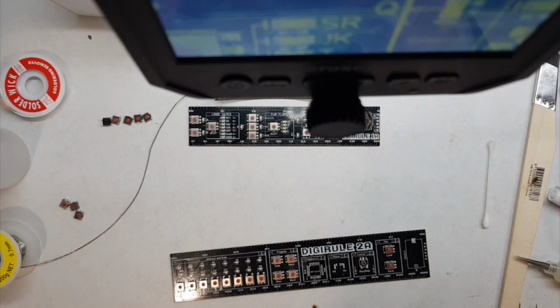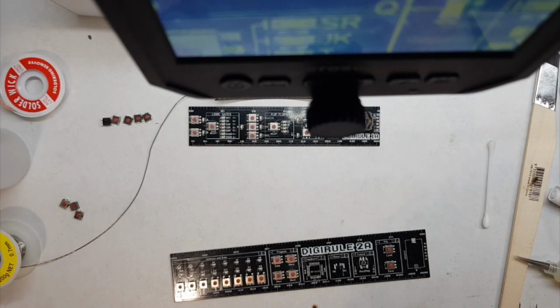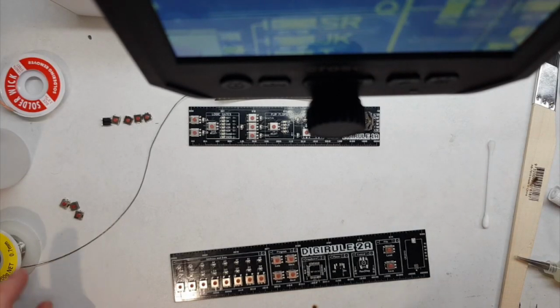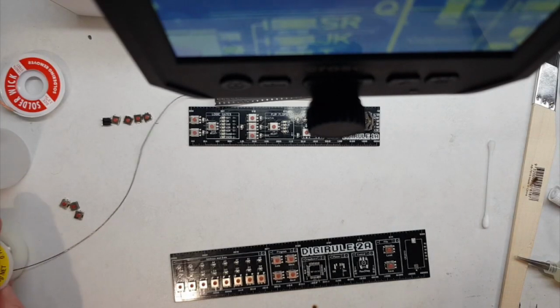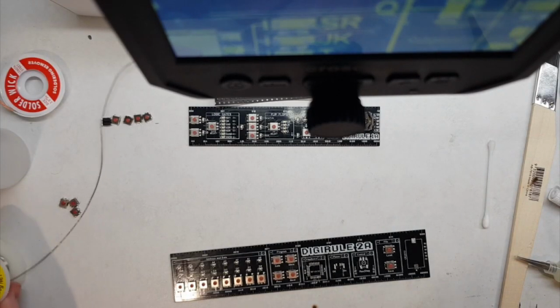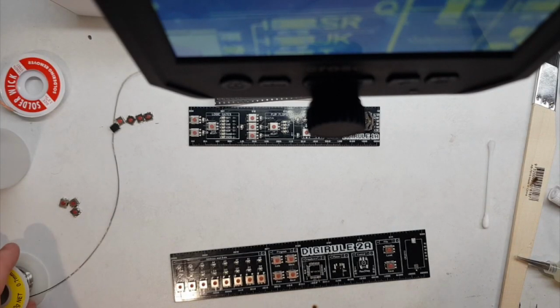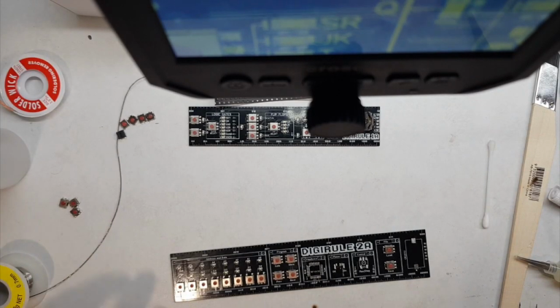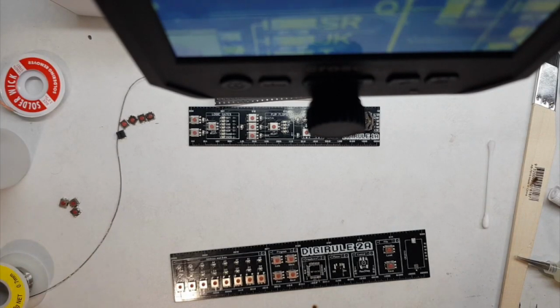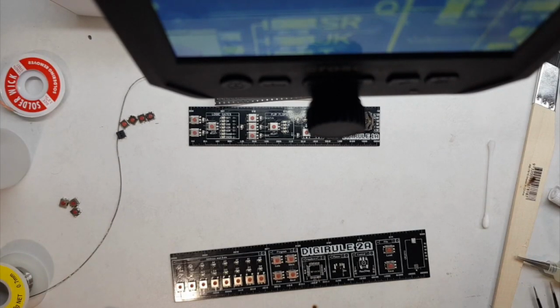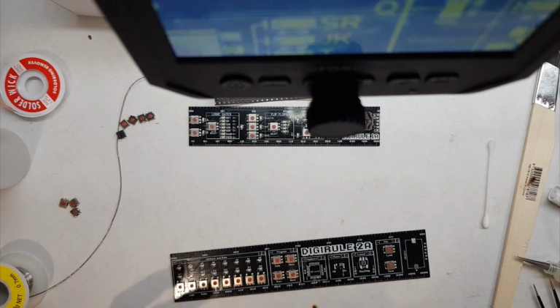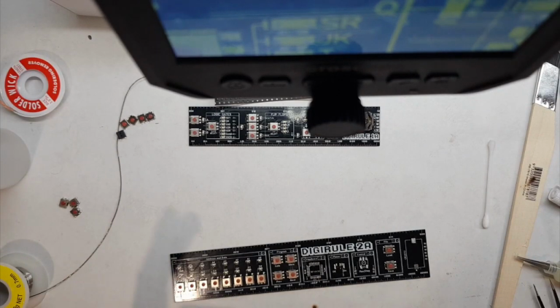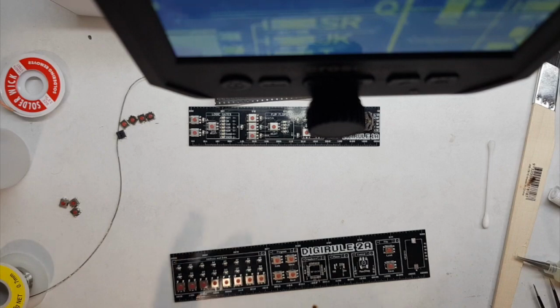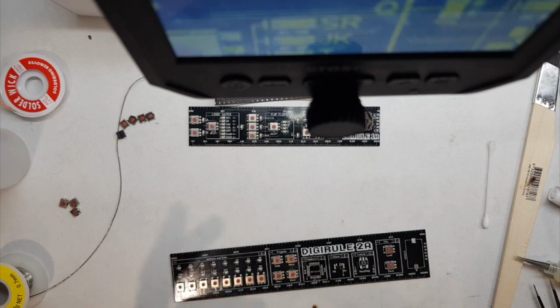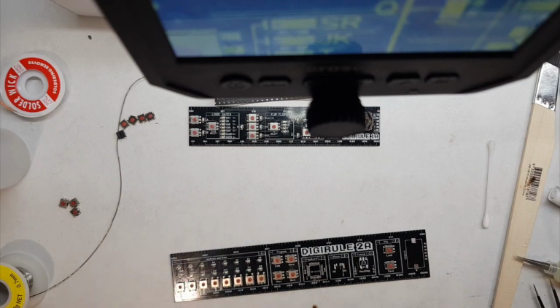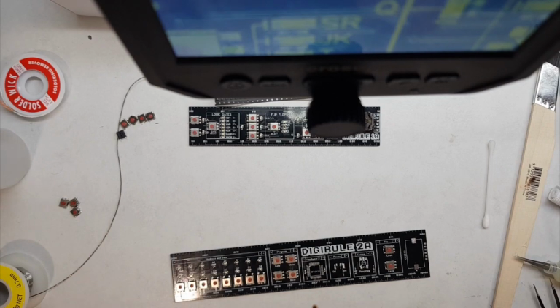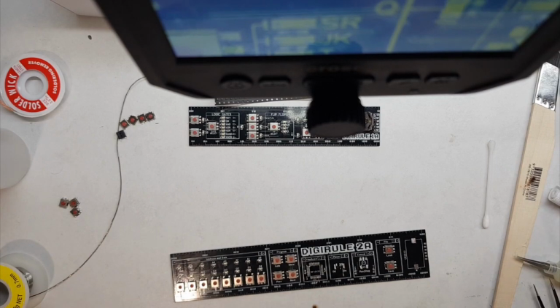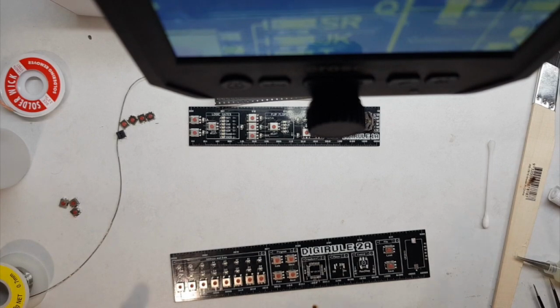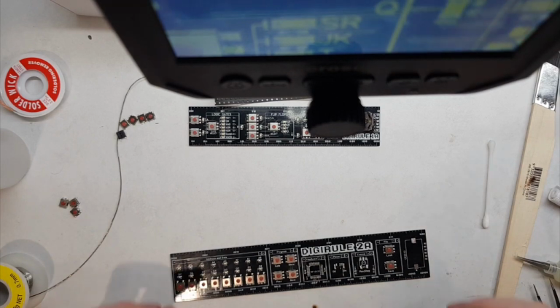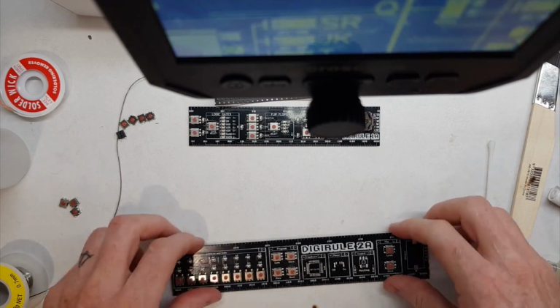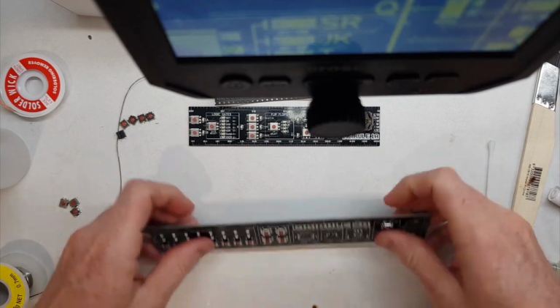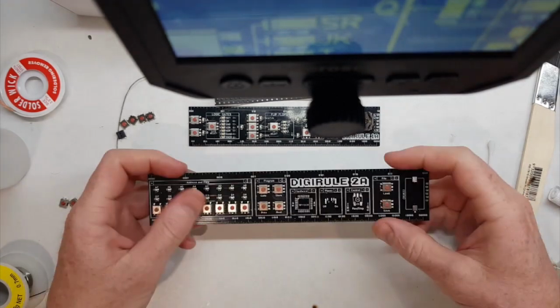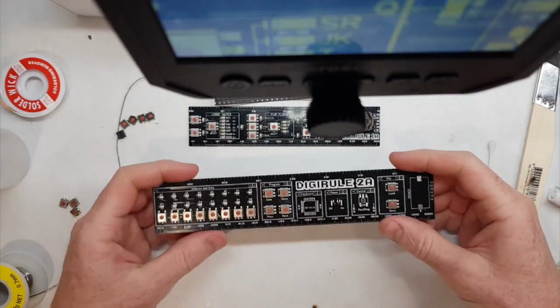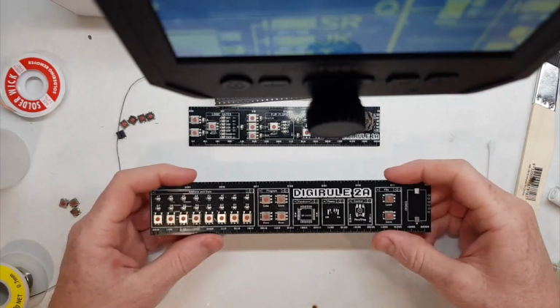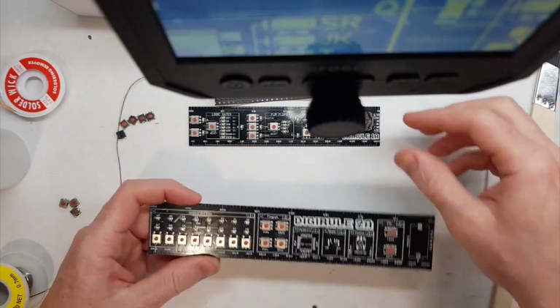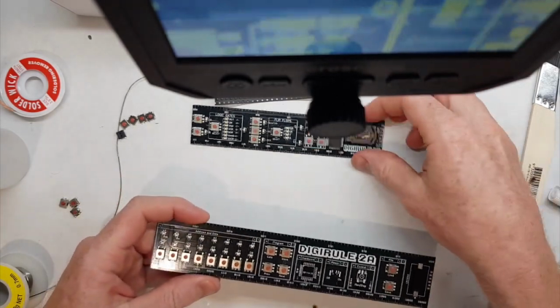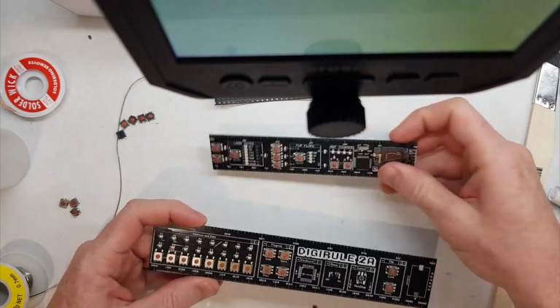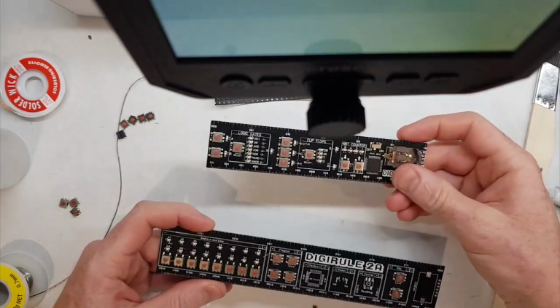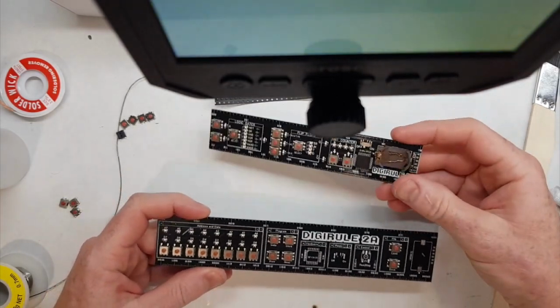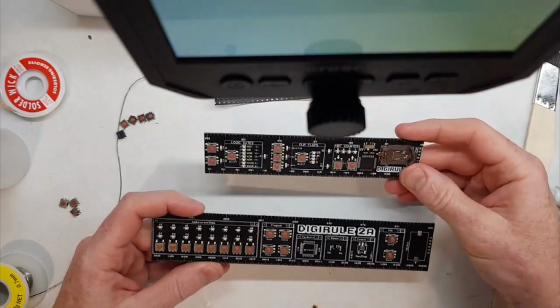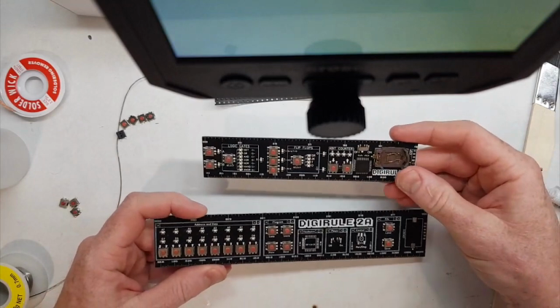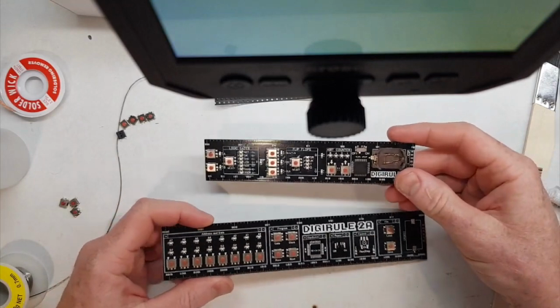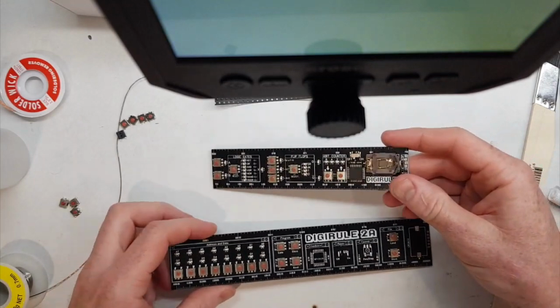Hi everyone, this video is going to take you through a quick little soldering tutorial for the Digital 2A and the Digital 1A surface mount kit.